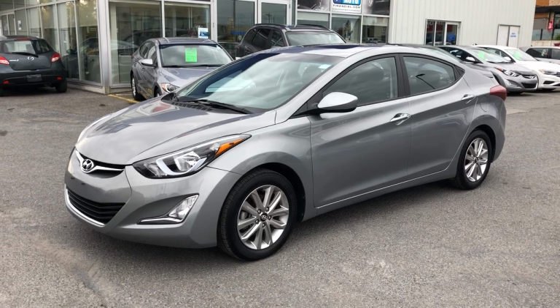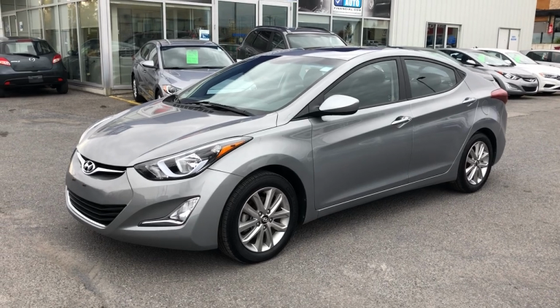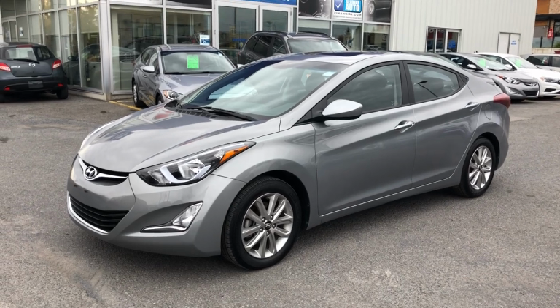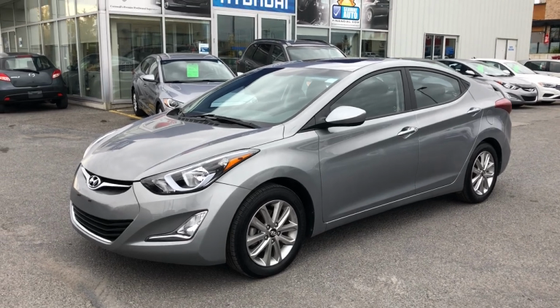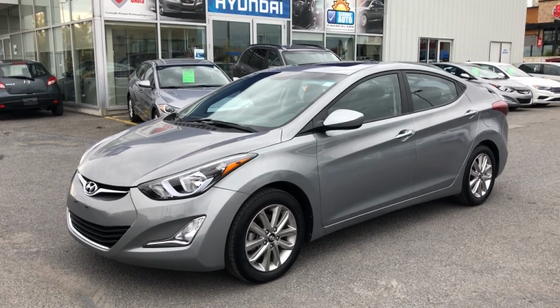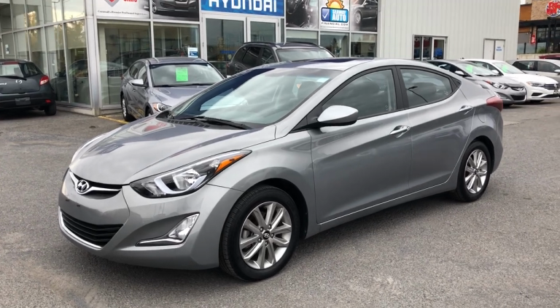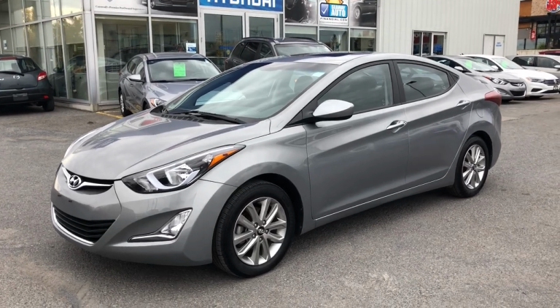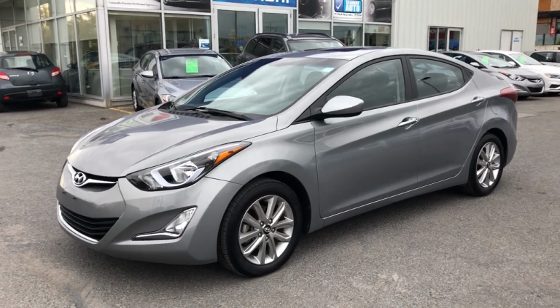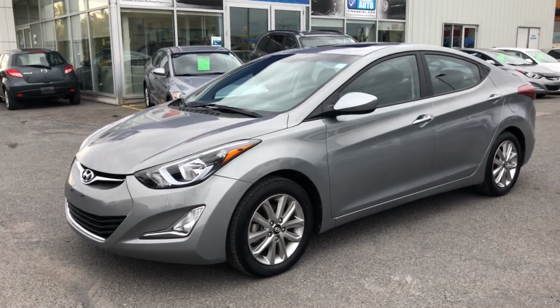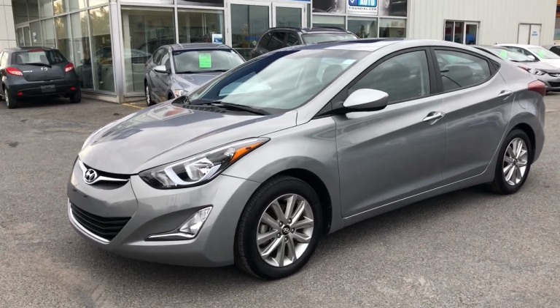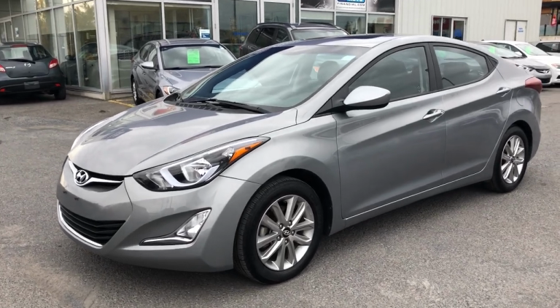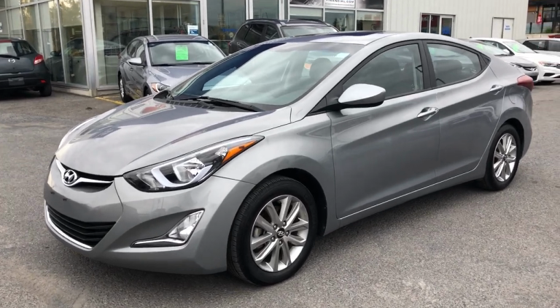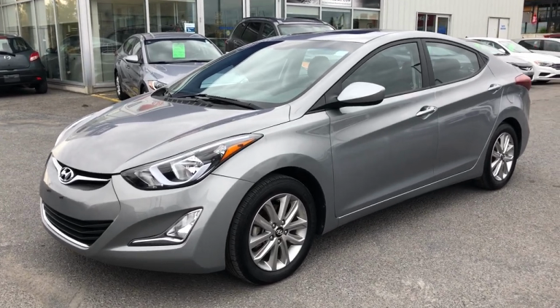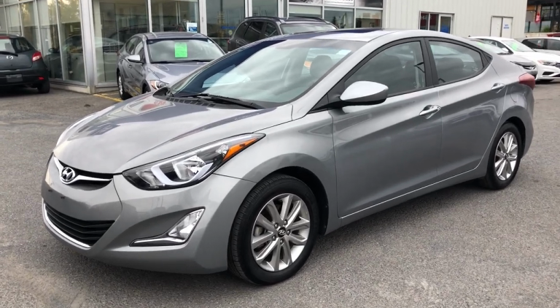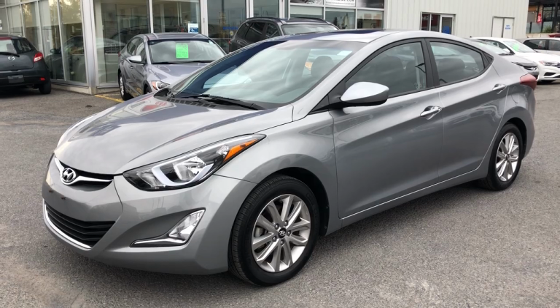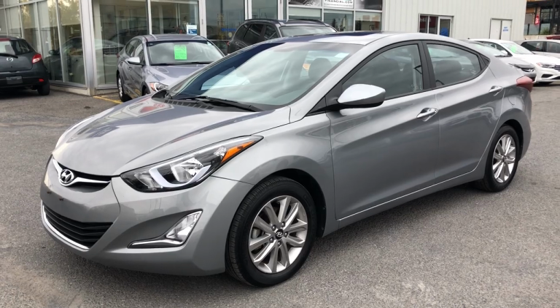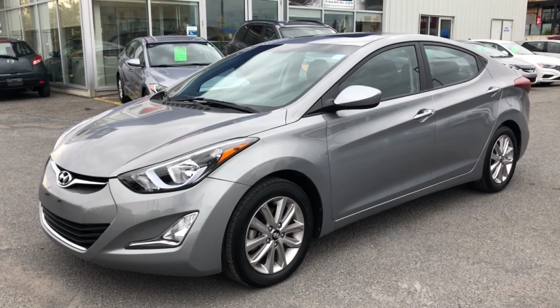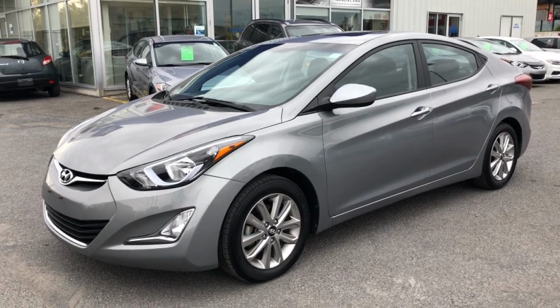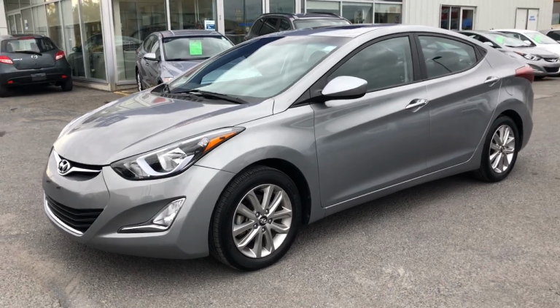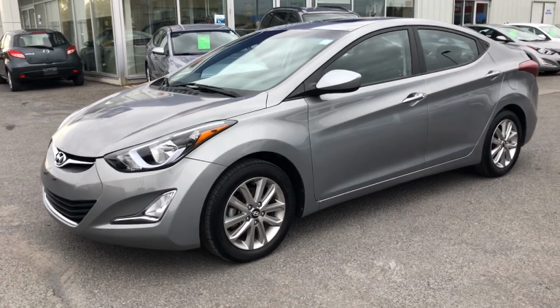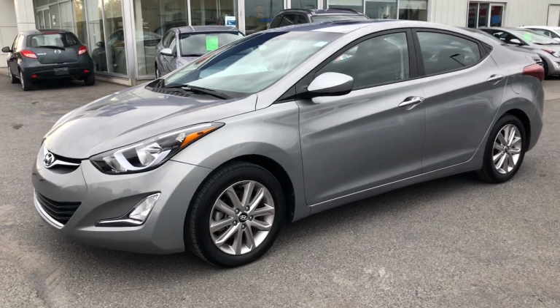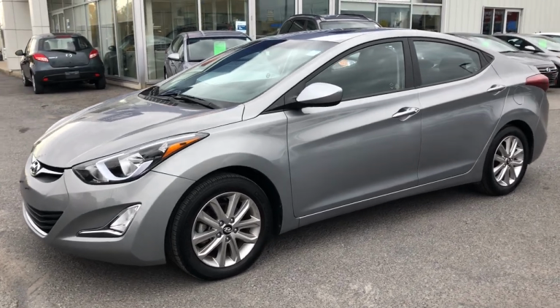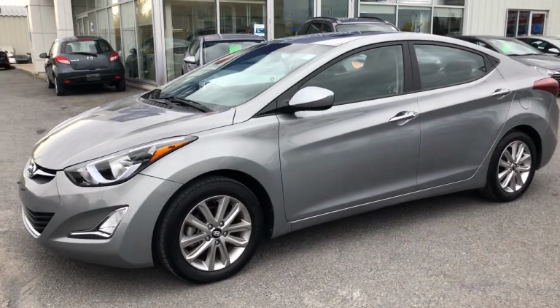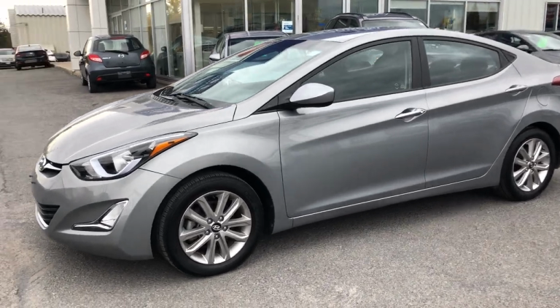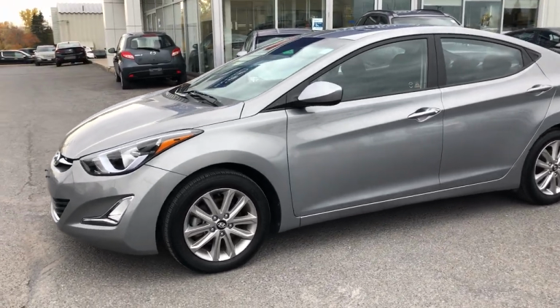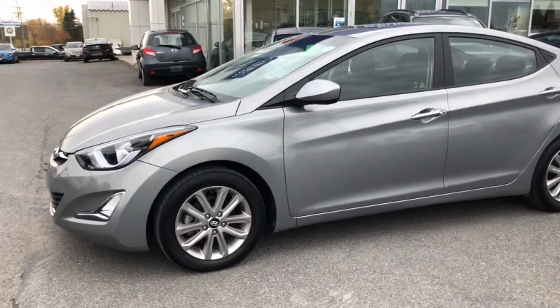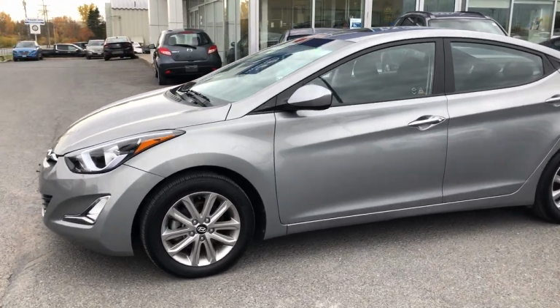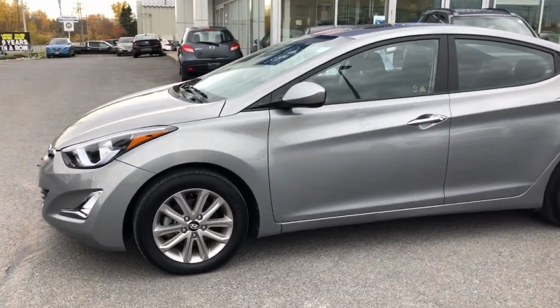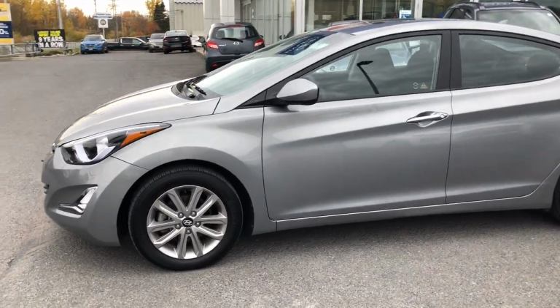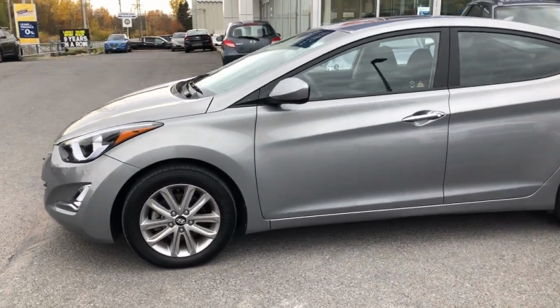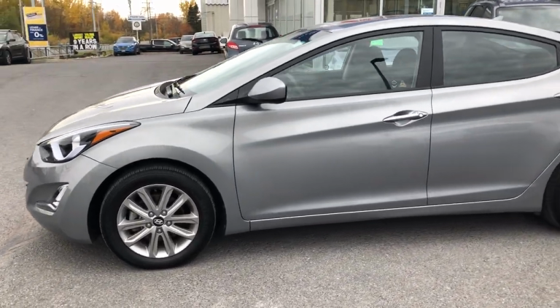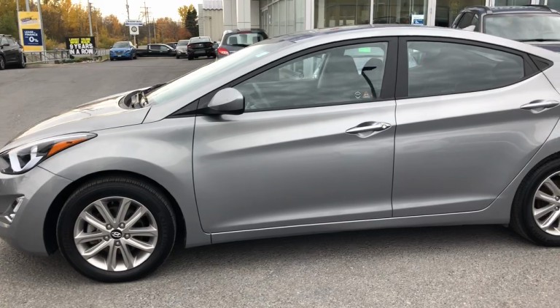Hey everyone, I'm here to show you a 2015 Hyundai Elantra with a sport appearance package. Local trade, bought here, serviced here.